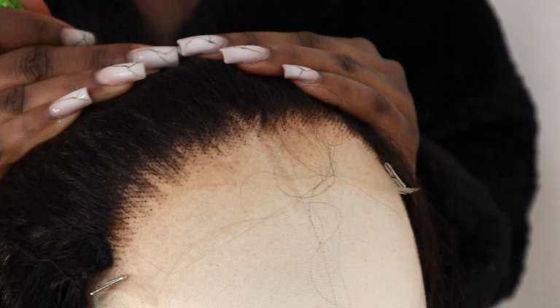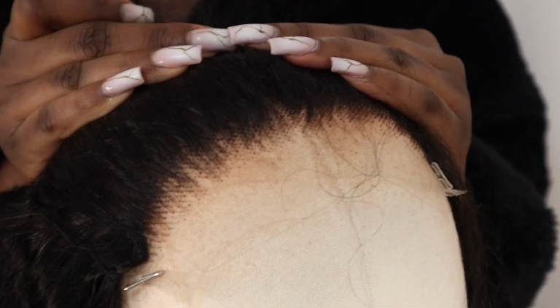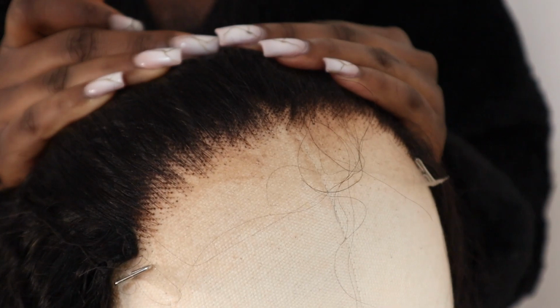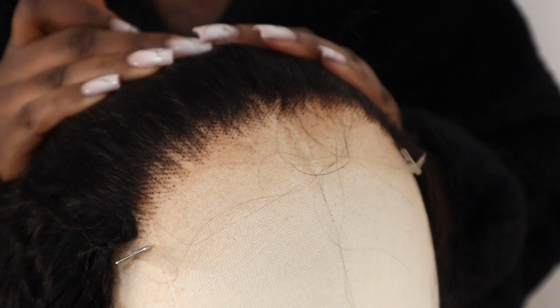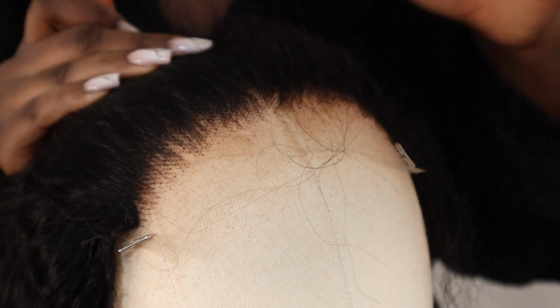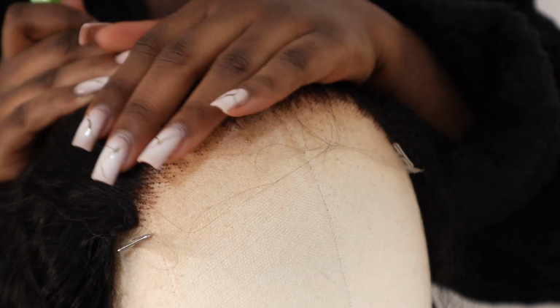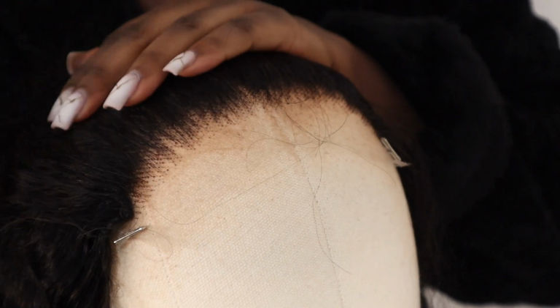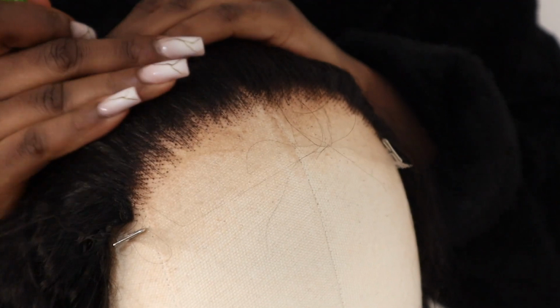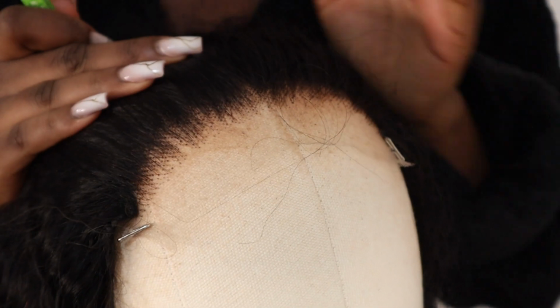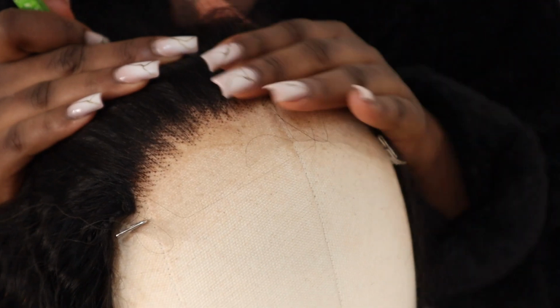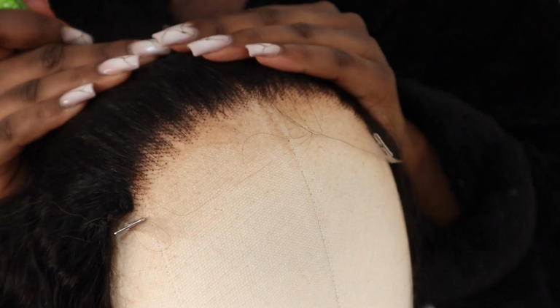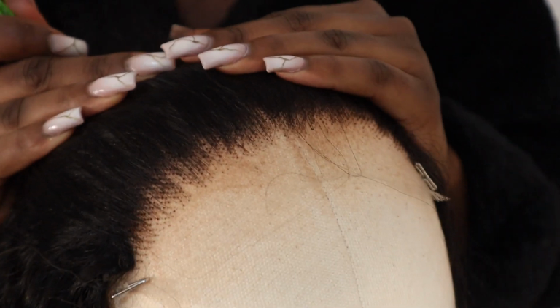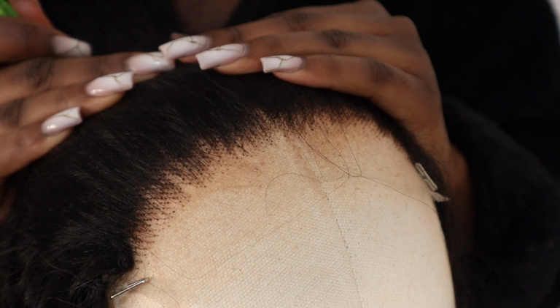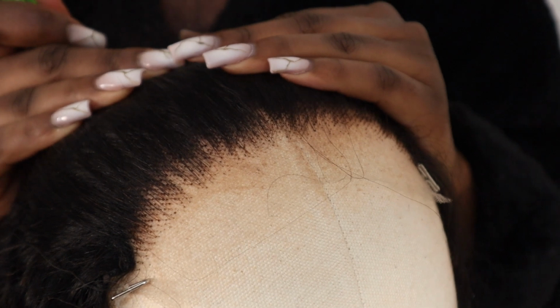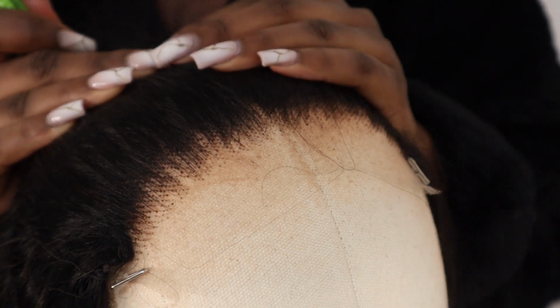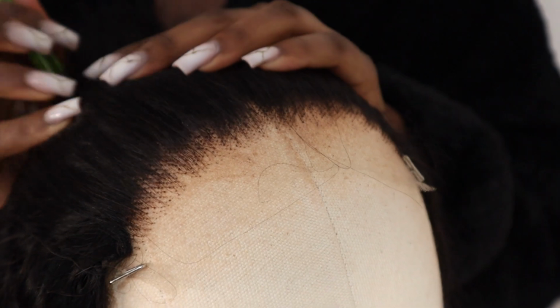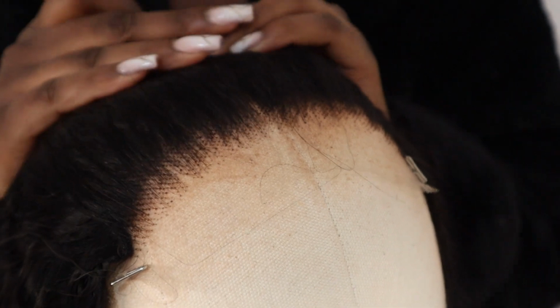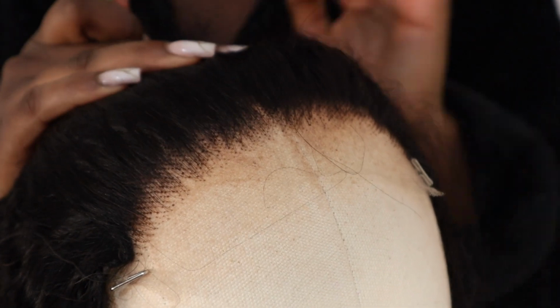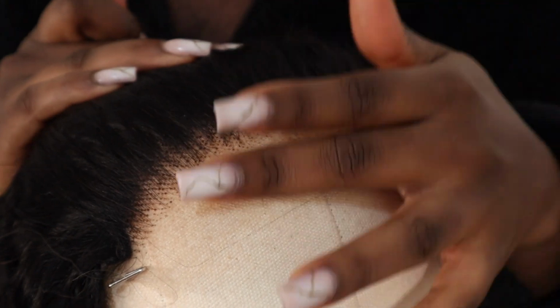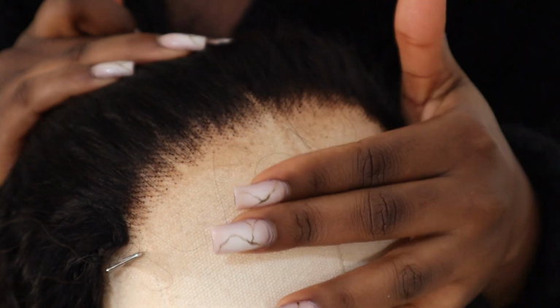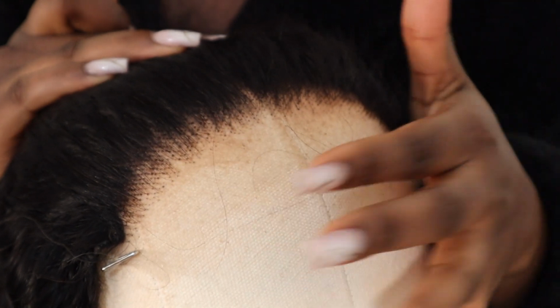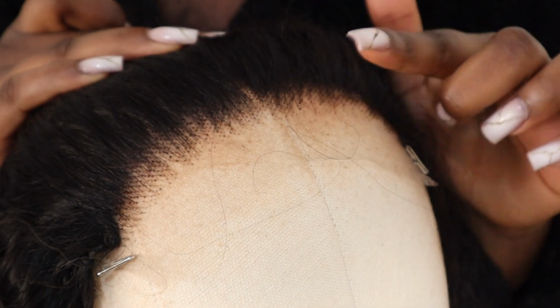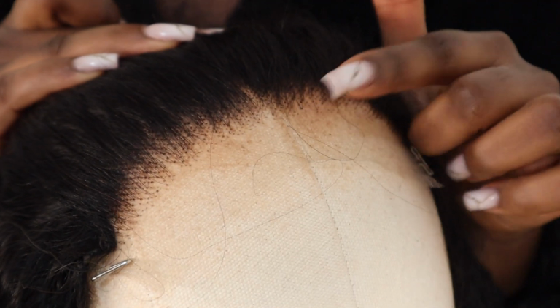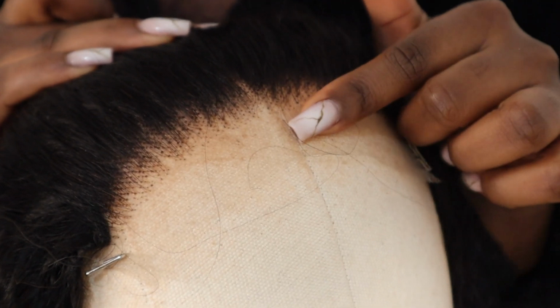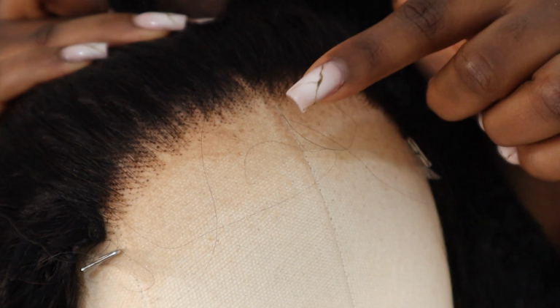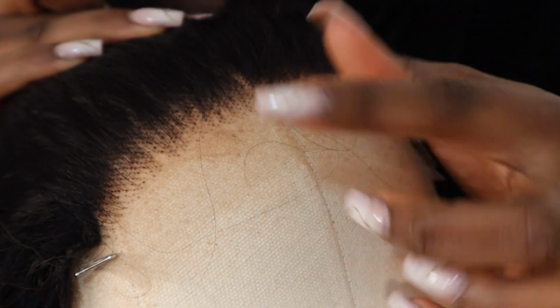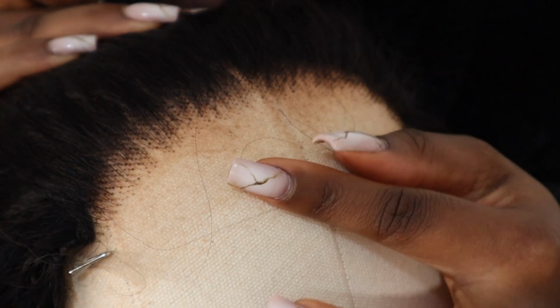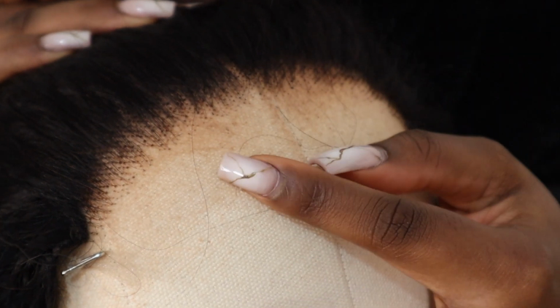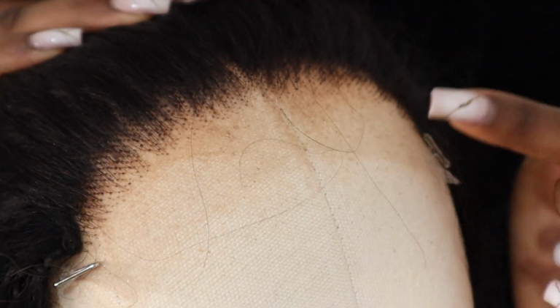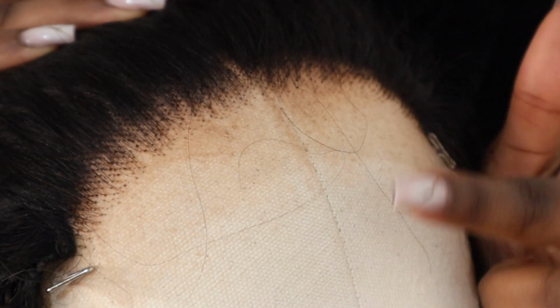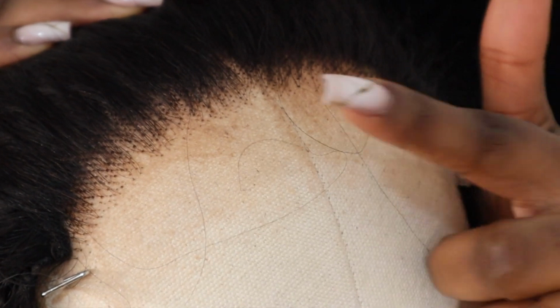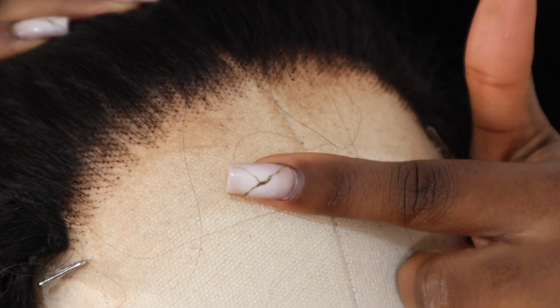You can see the difference now. I feel like this is fine, so now we're going to go ahead and install the wig. Look at how good the HD lace looks — it looks so good, you can't even see where the lace is.